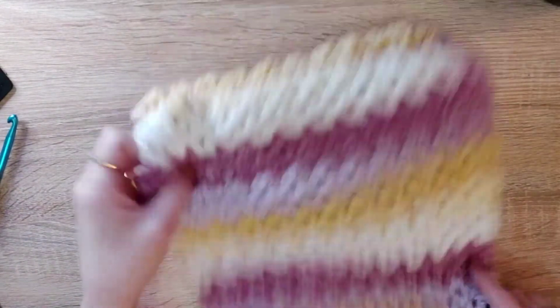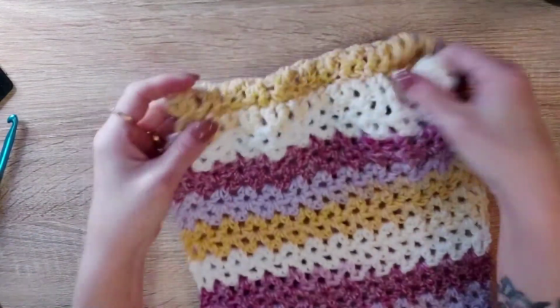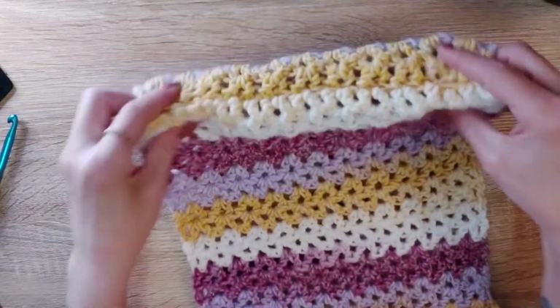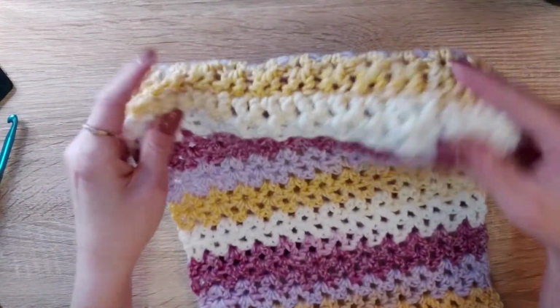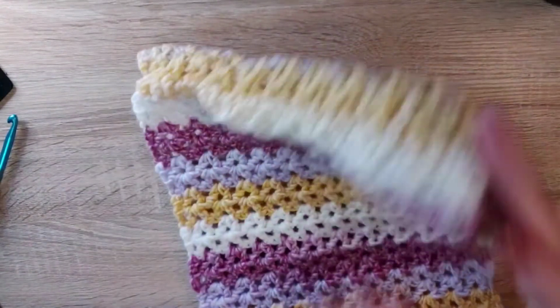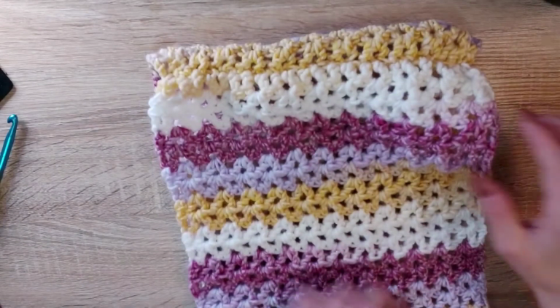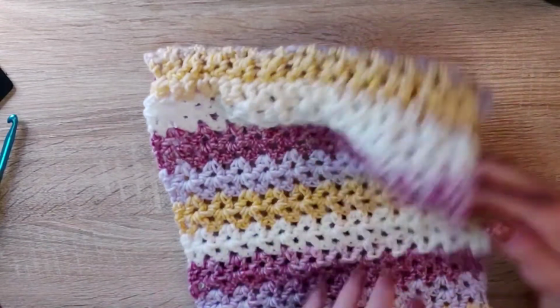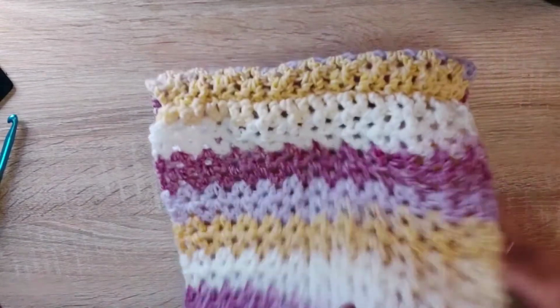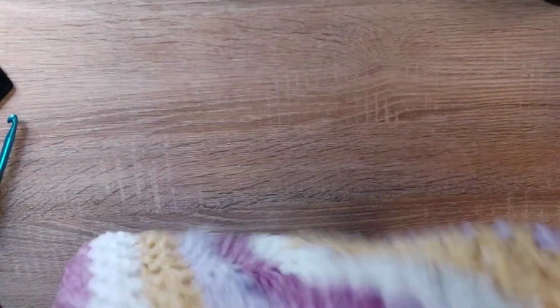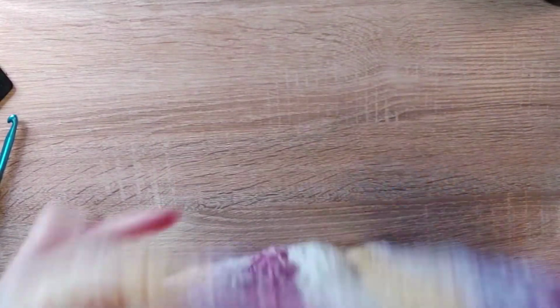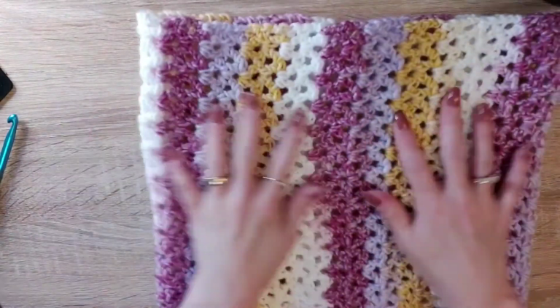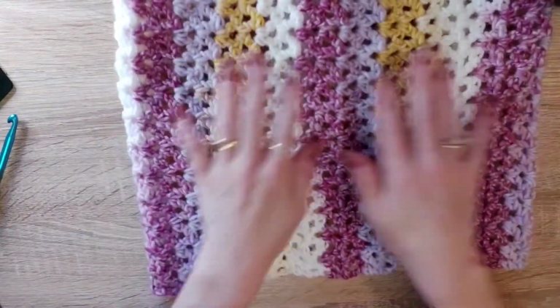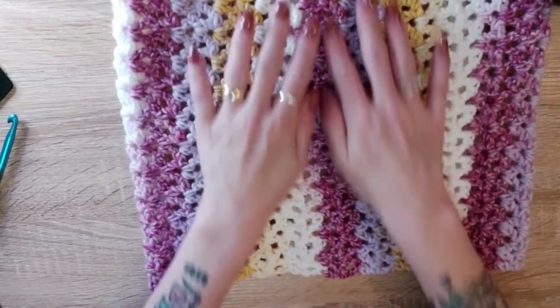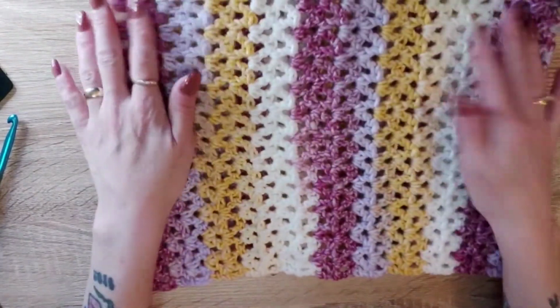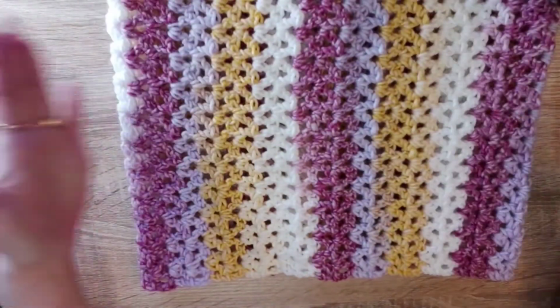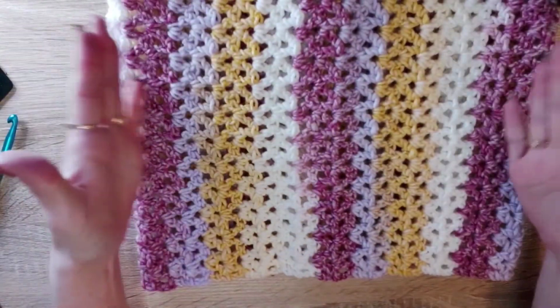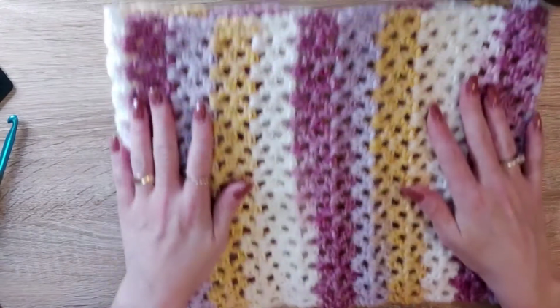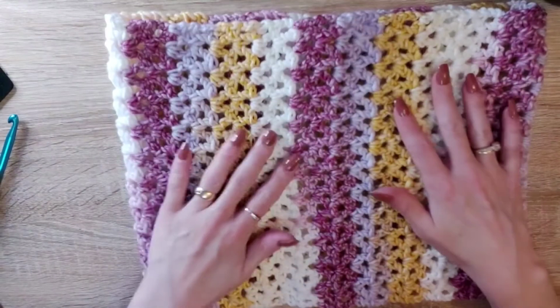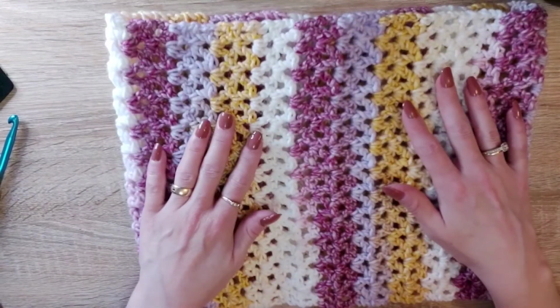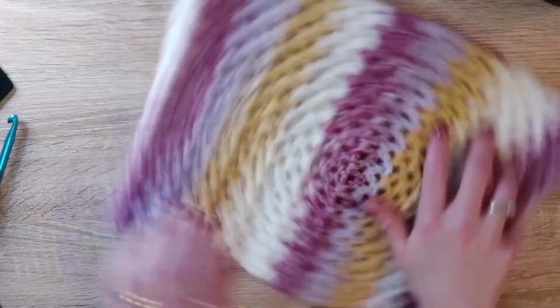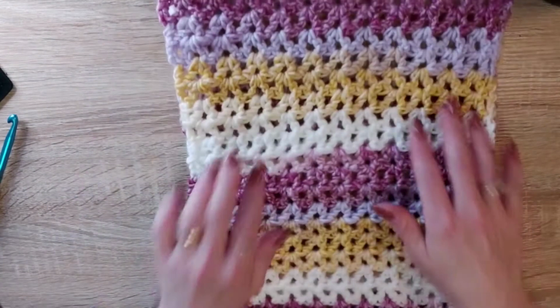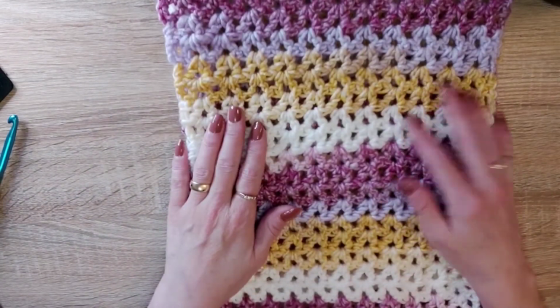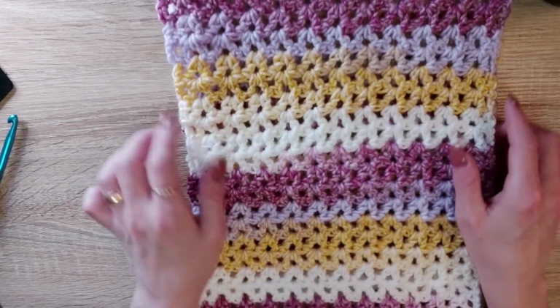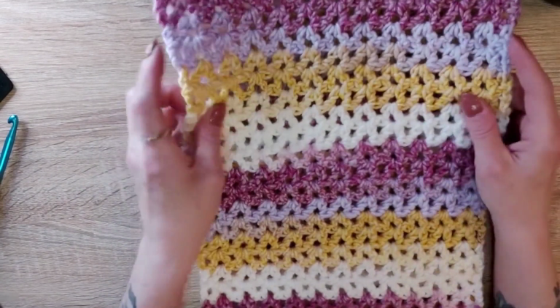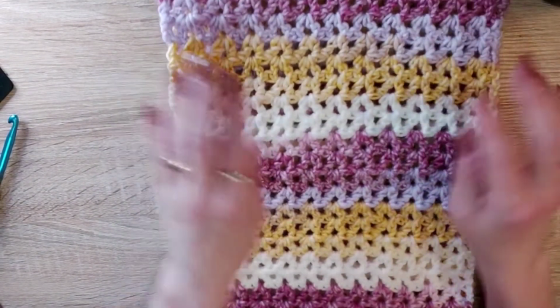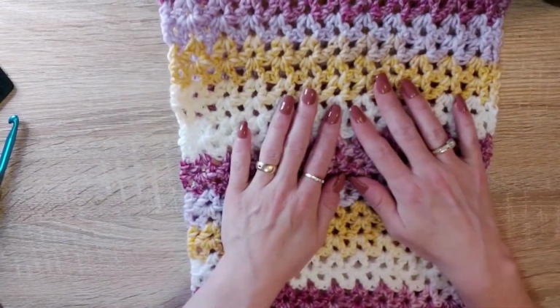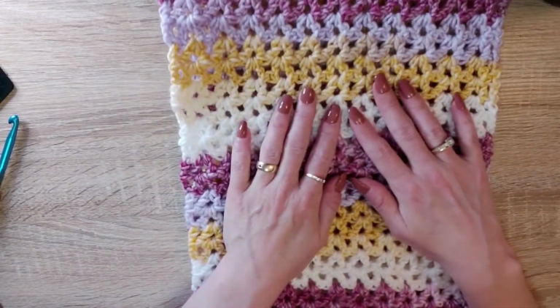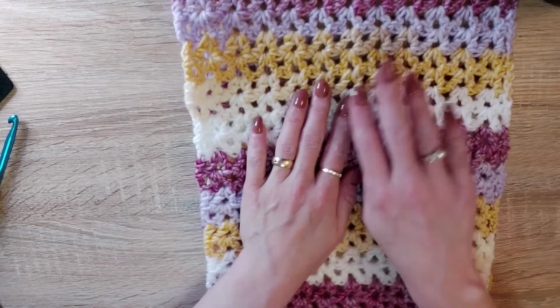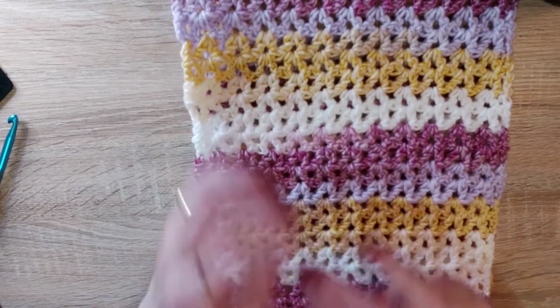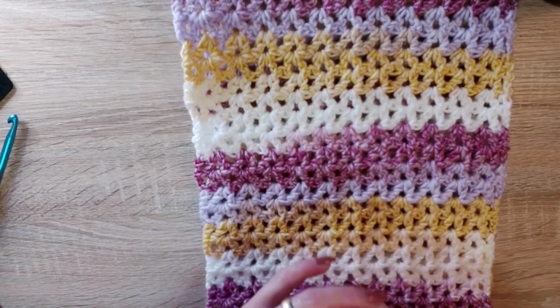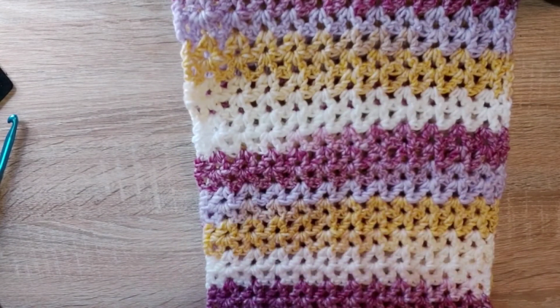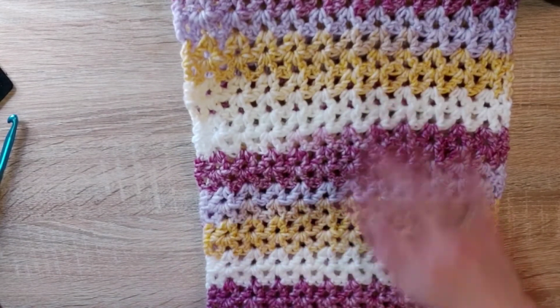Then what you're going to do is flip that inside out — and there is your wonderful cowl. This is a shorter one, it's not as long. That is done in the rope stitch. I hope you all really enjoyed this.